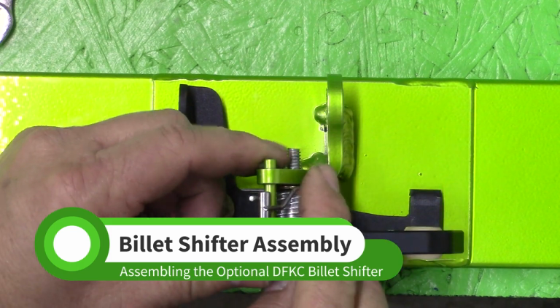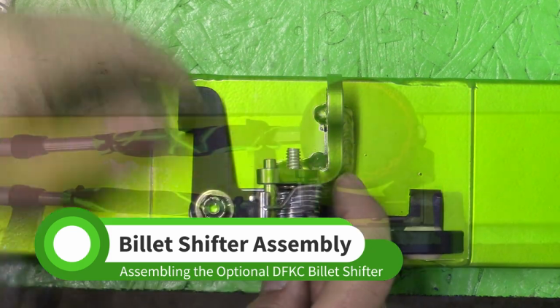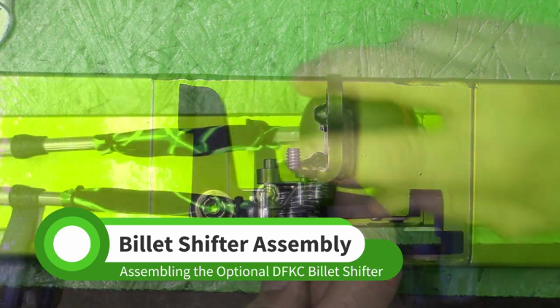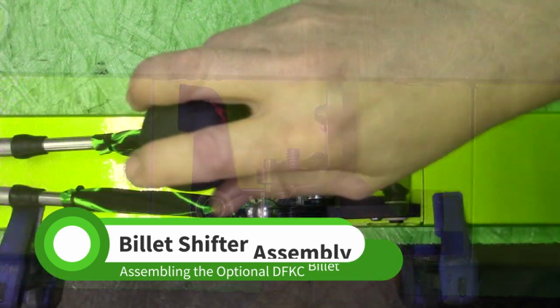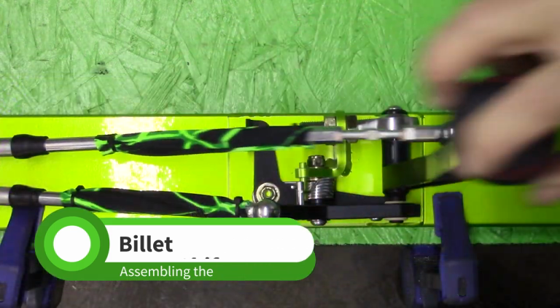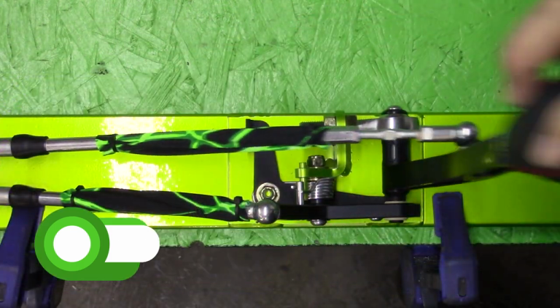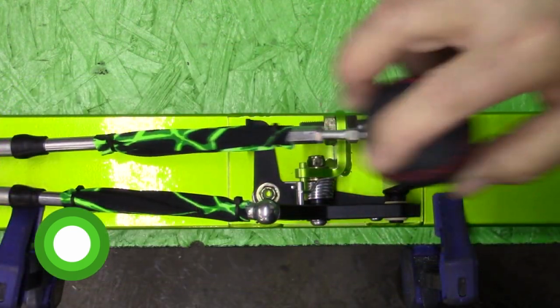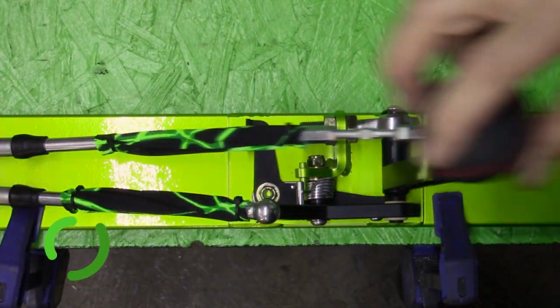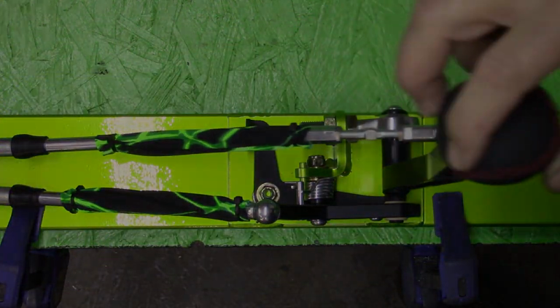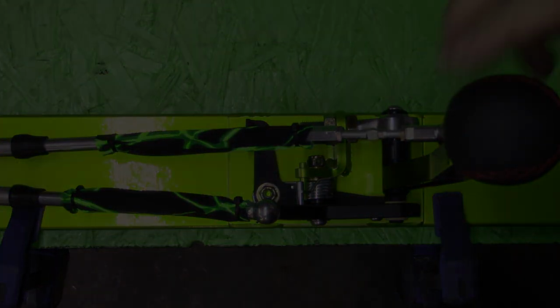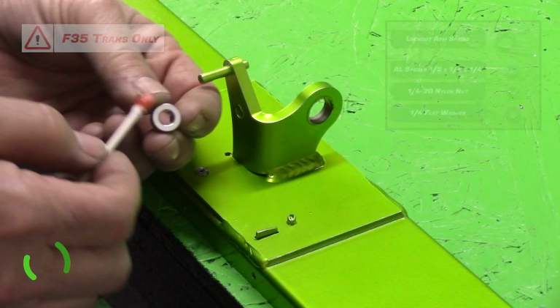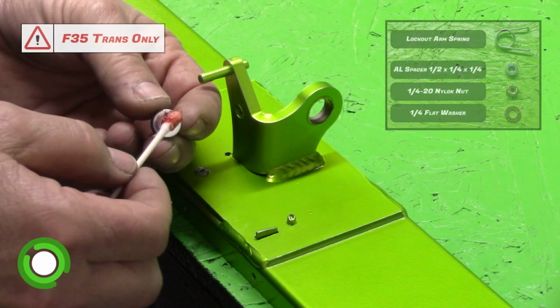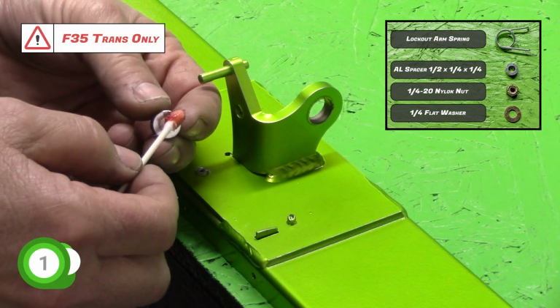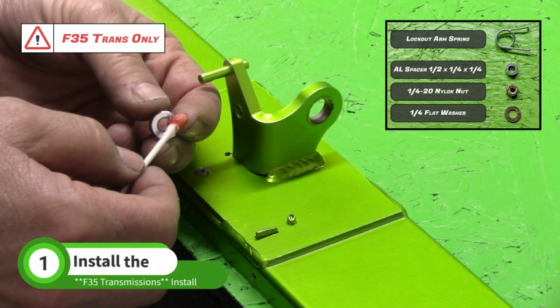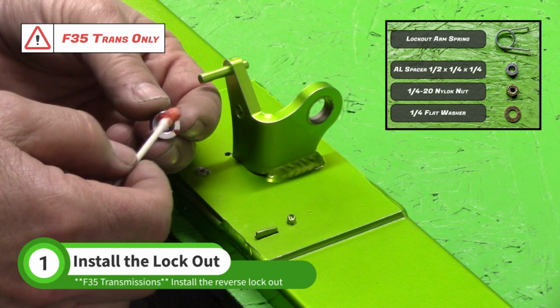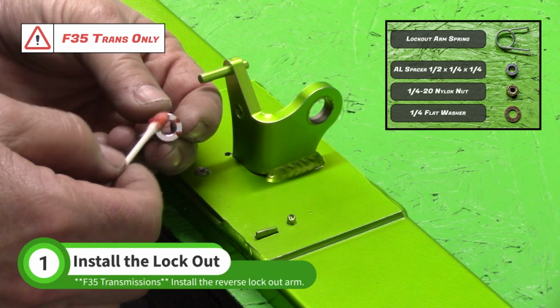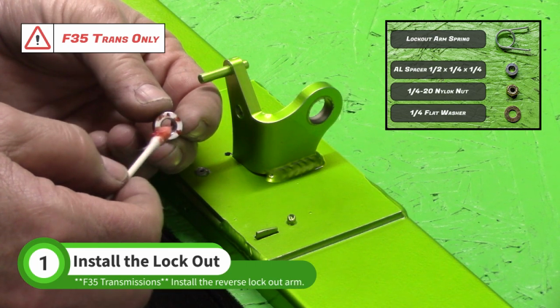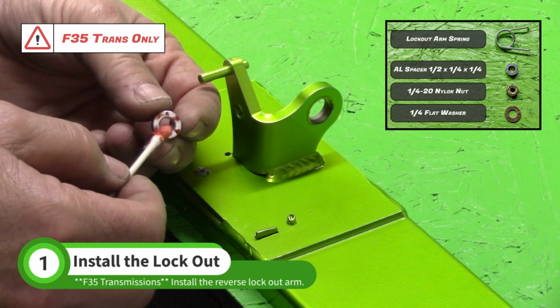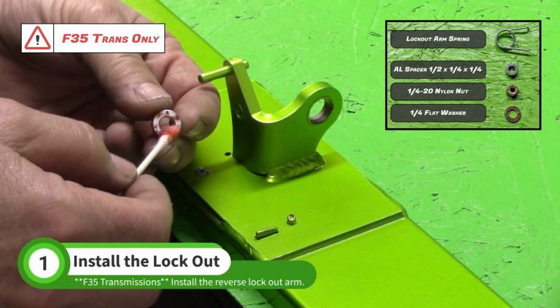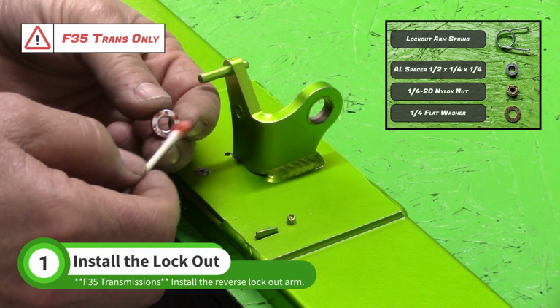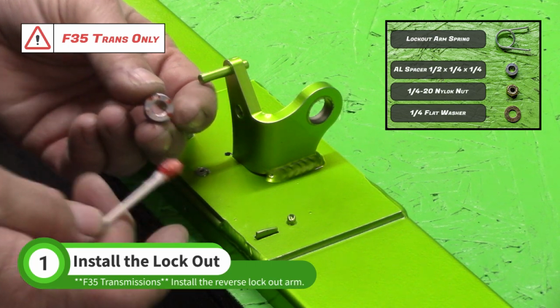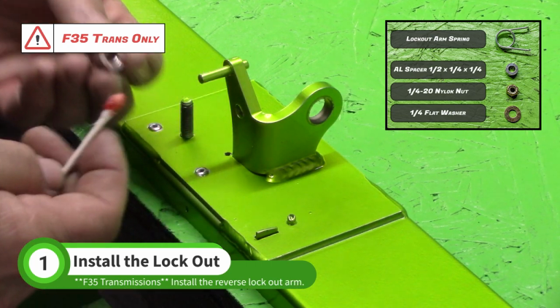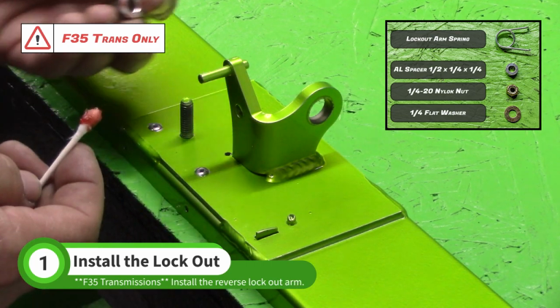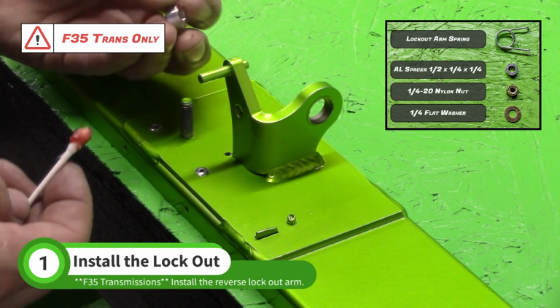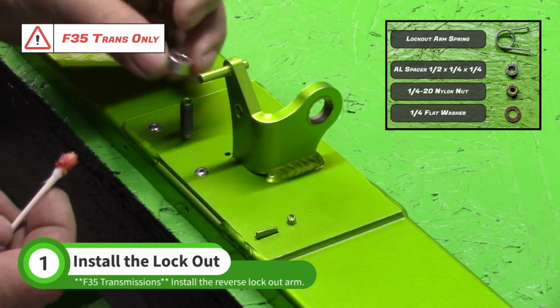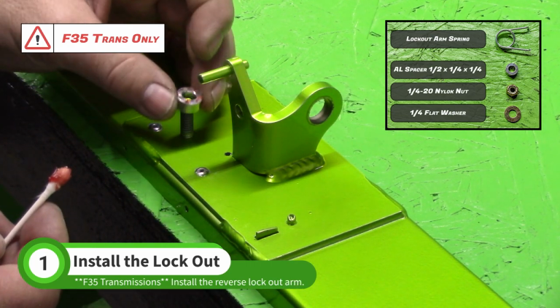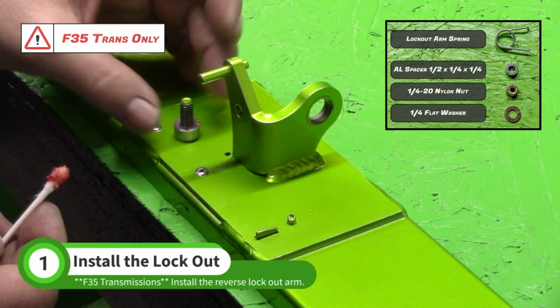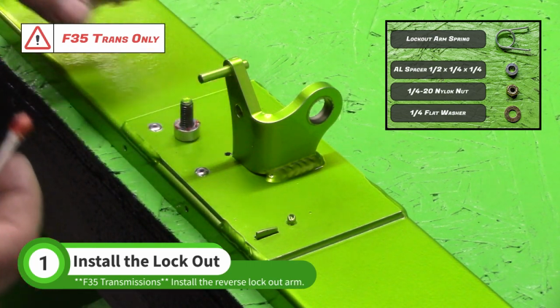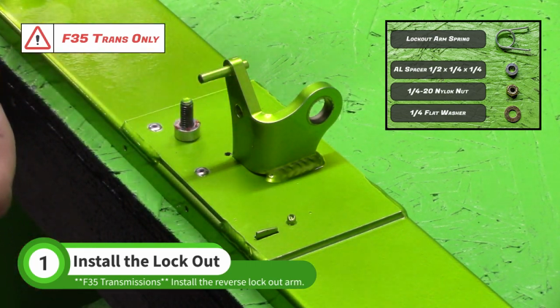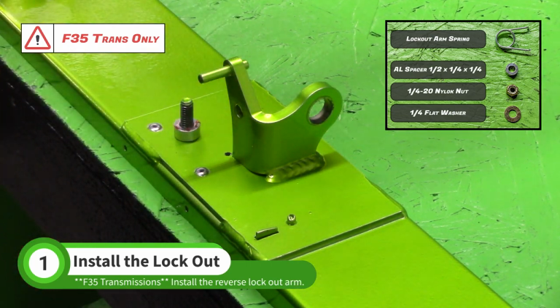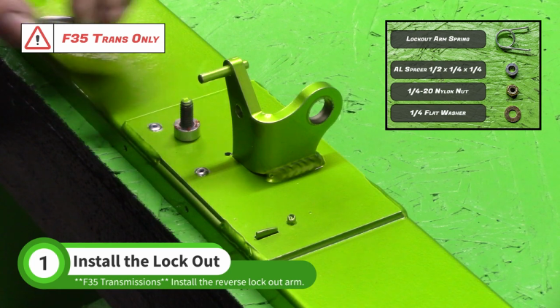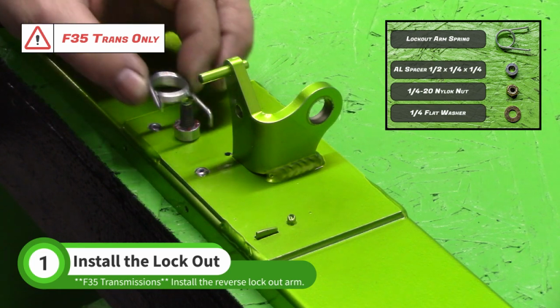If your transmission is an F35, you will need to install the reverse lockout arm. Apply grease to the aluminum spacer found in the N009 hardware baggie and install it on the quarter inch stud on the tunnel cap.